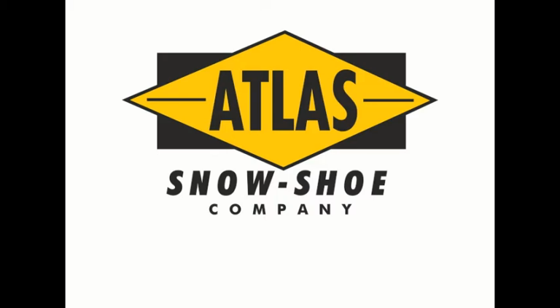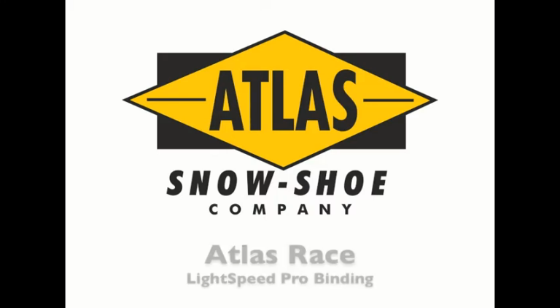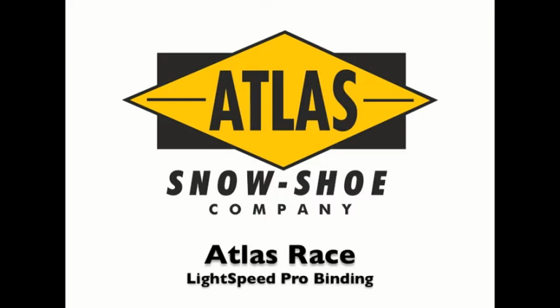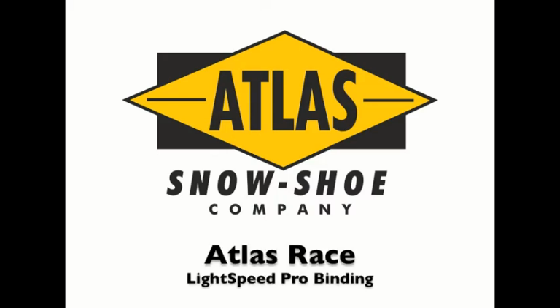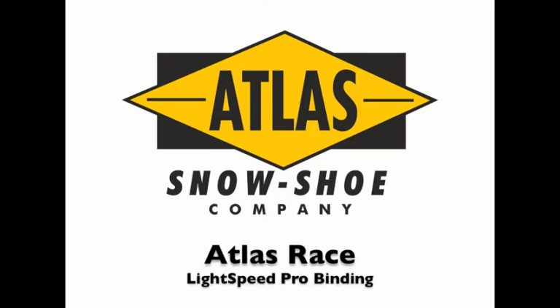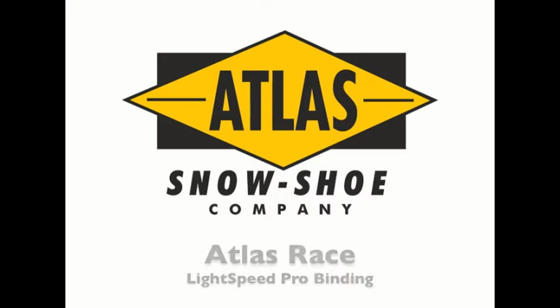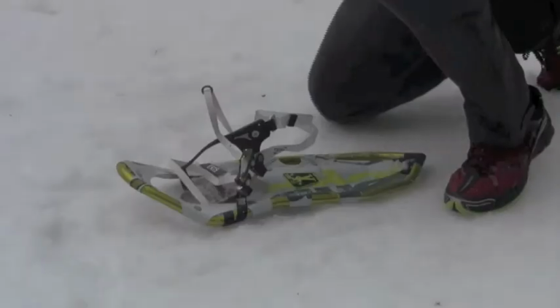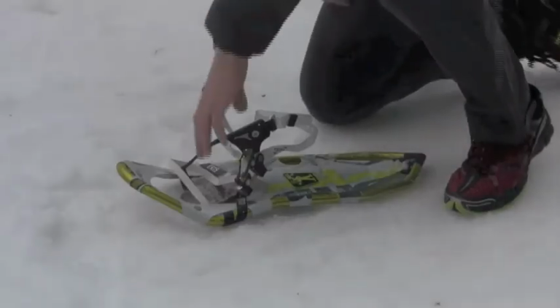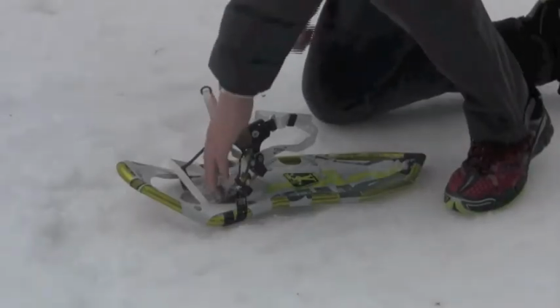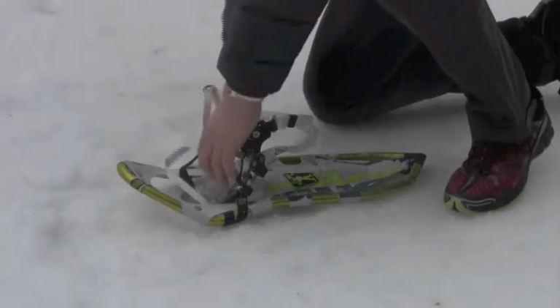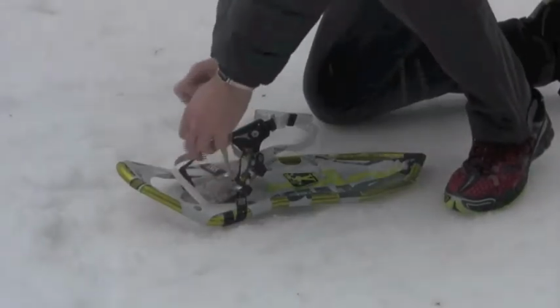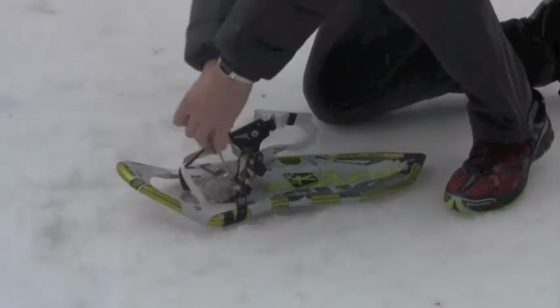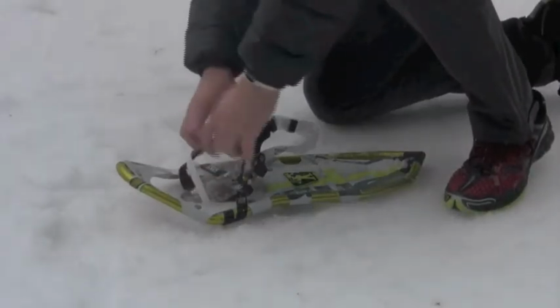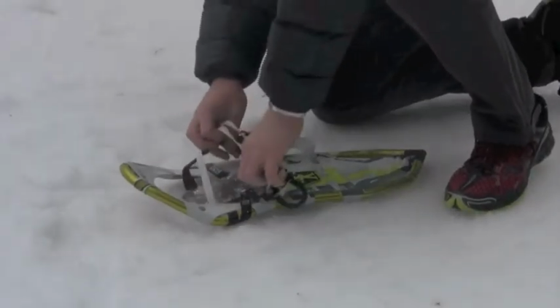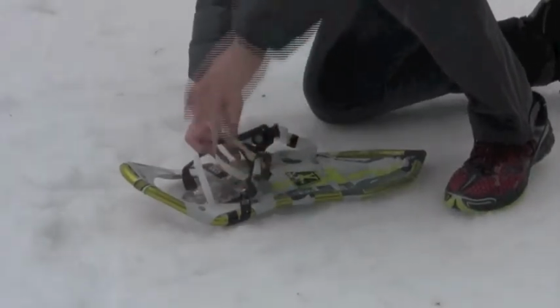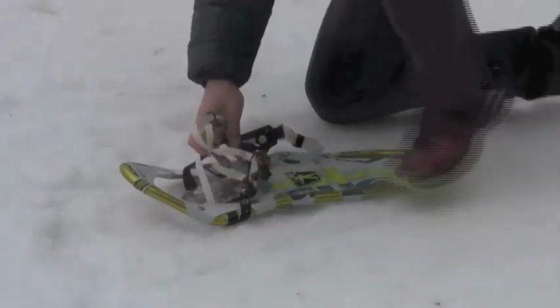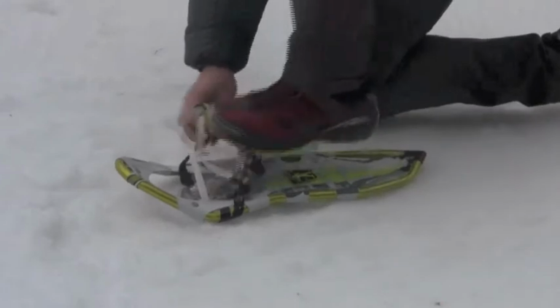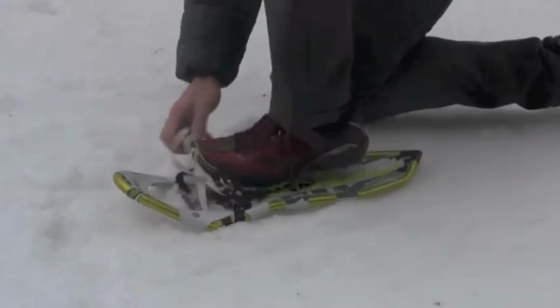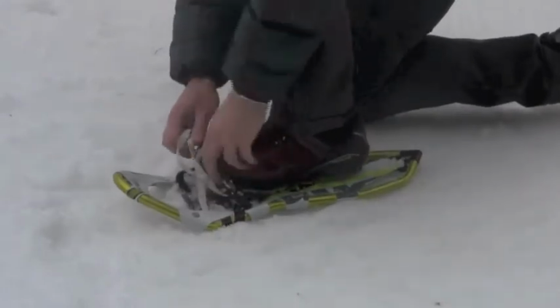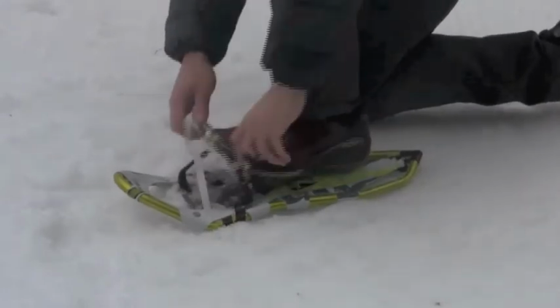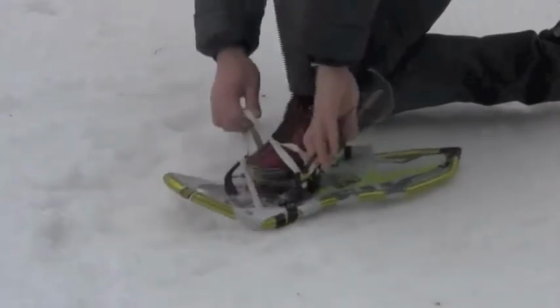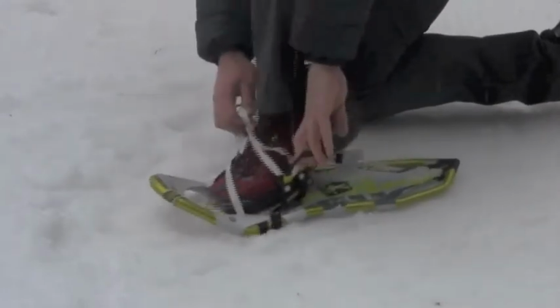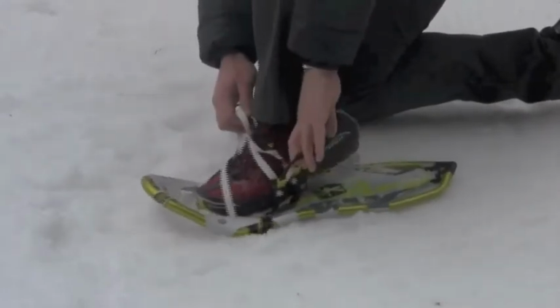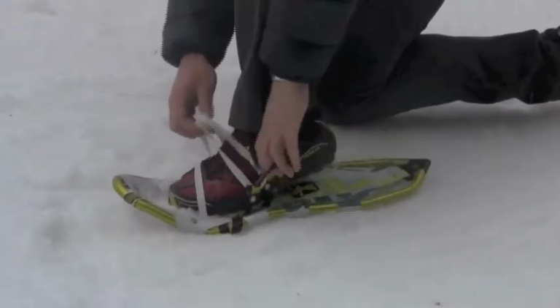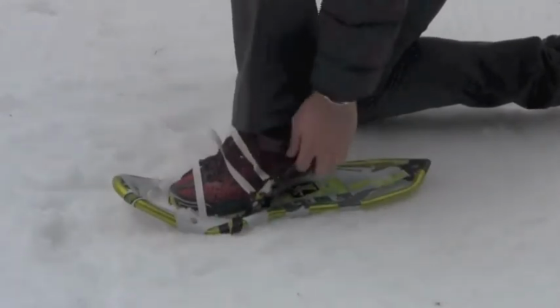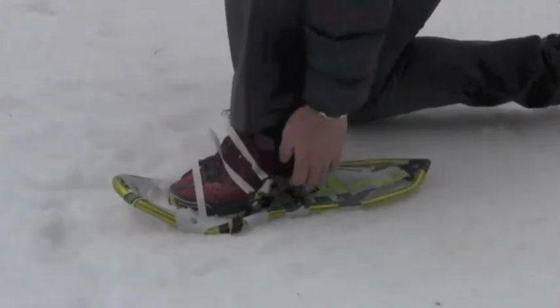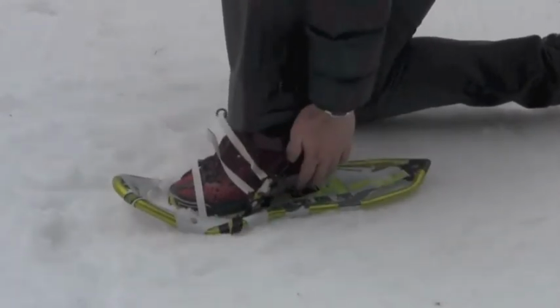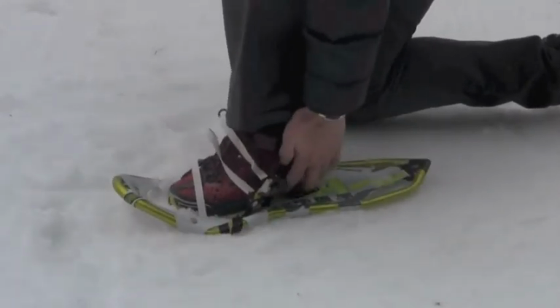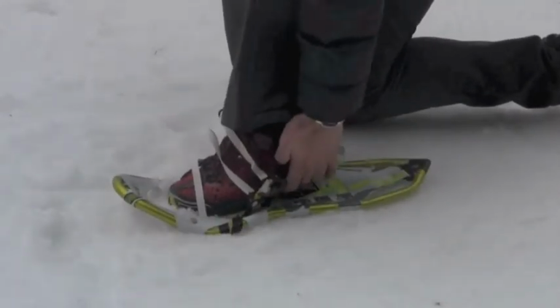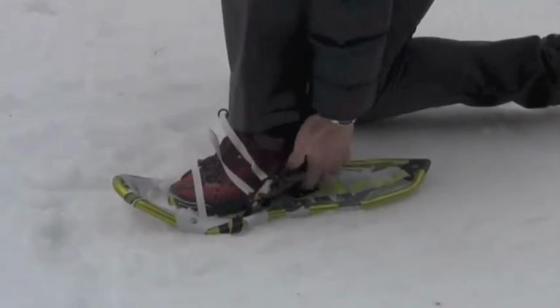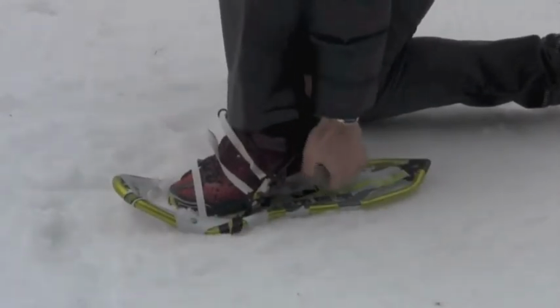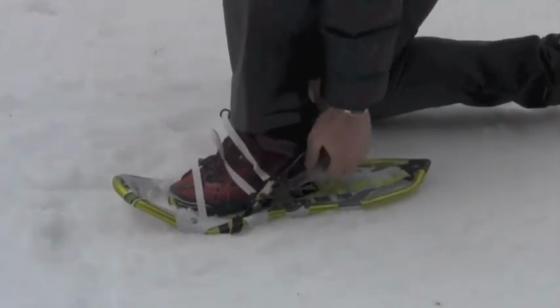Place the ball of your foot even with the ball of foot circle on the footbed, with the buckles to the outside. Align your foot straight on the snowshoe, then tighten the instep by pulling the flow tape Uniloop strap.